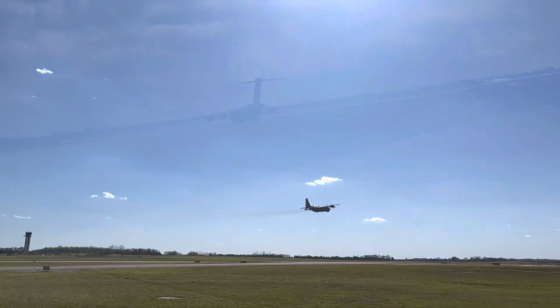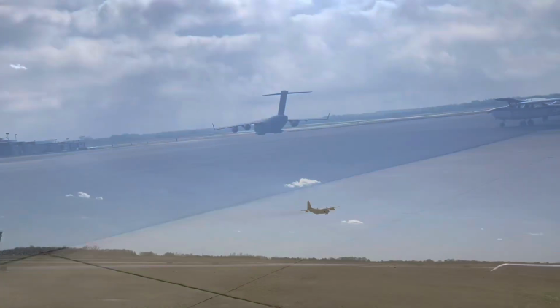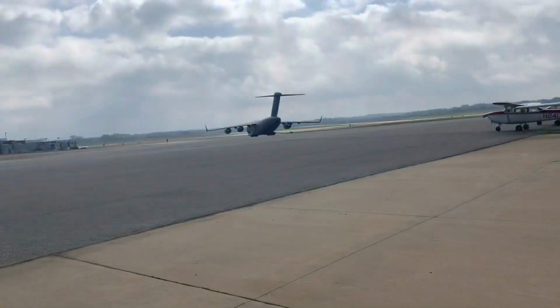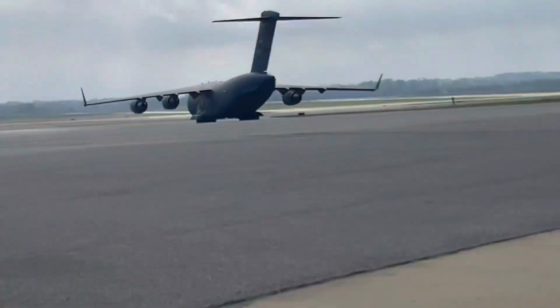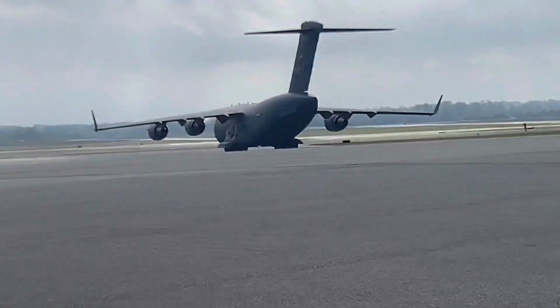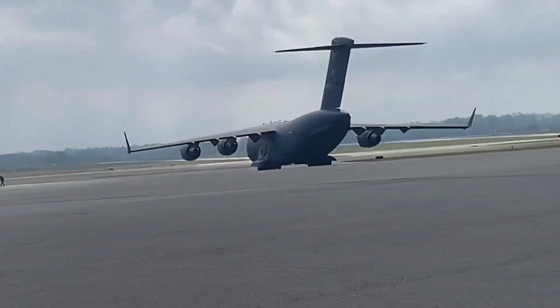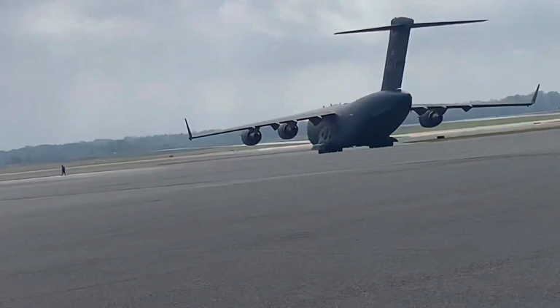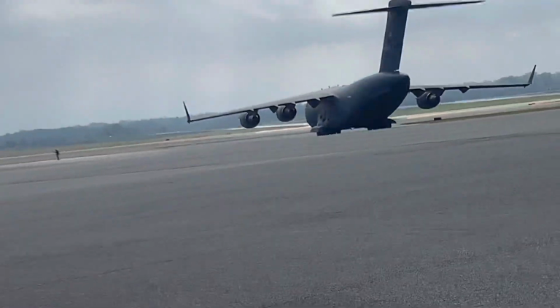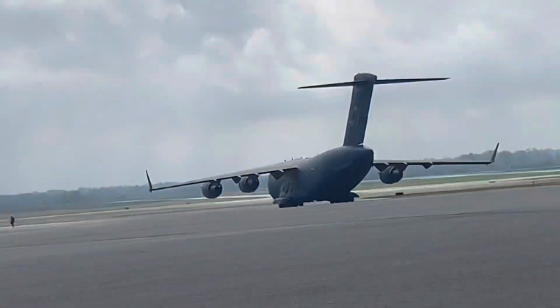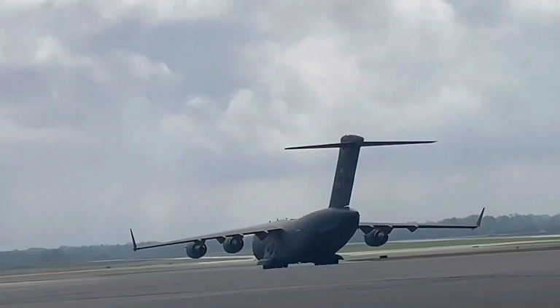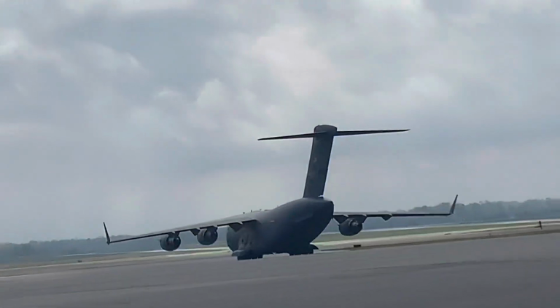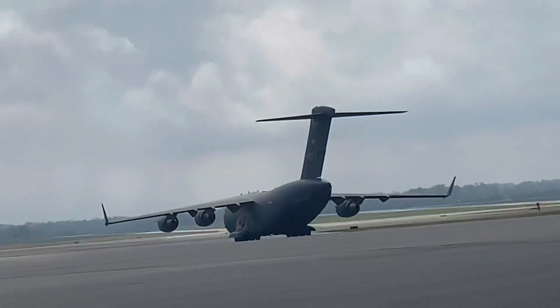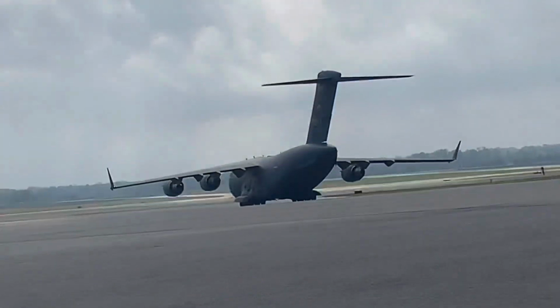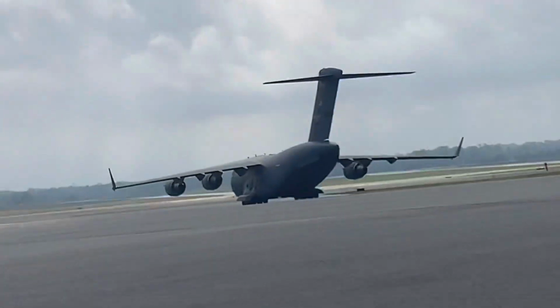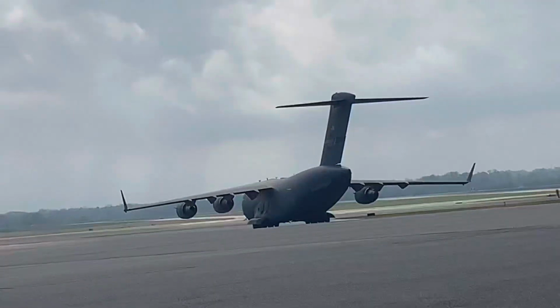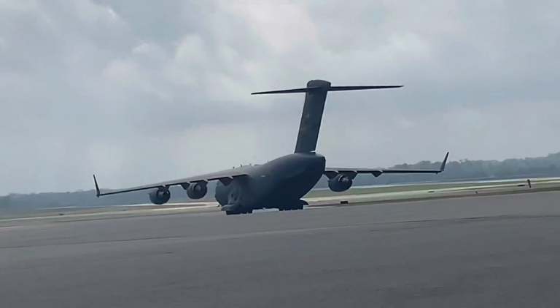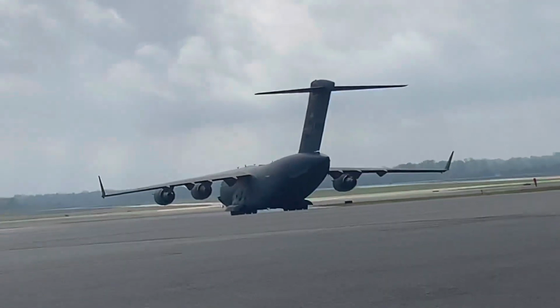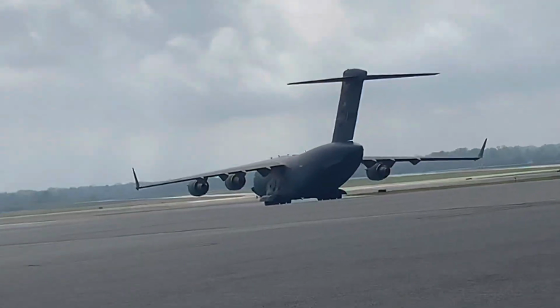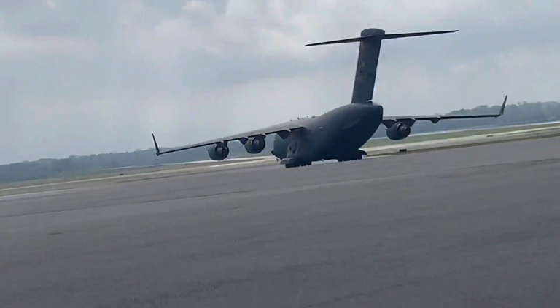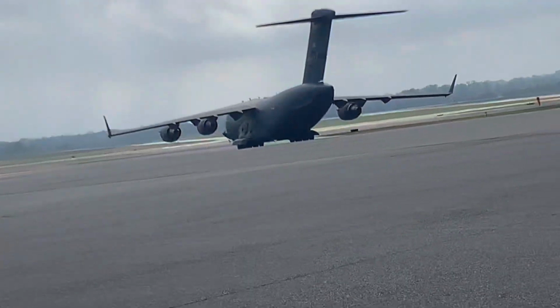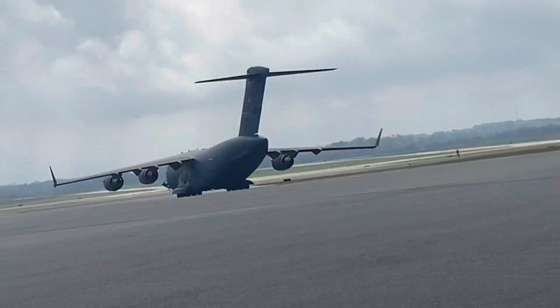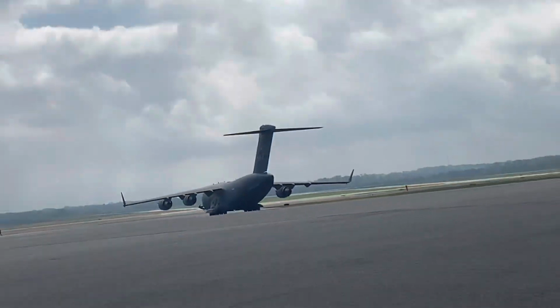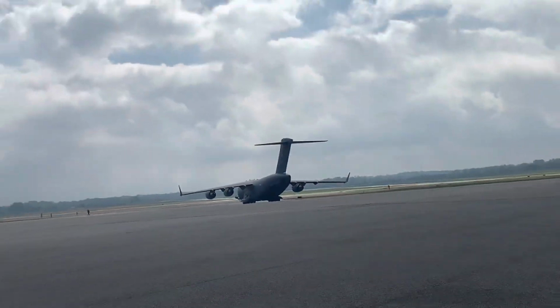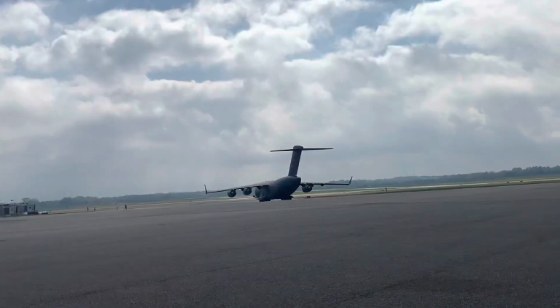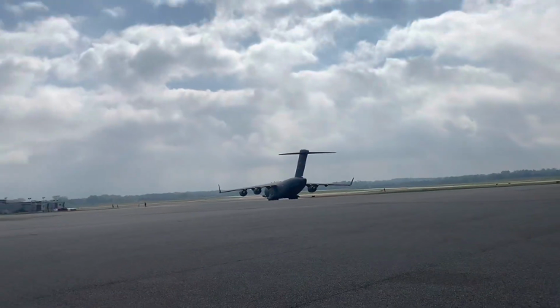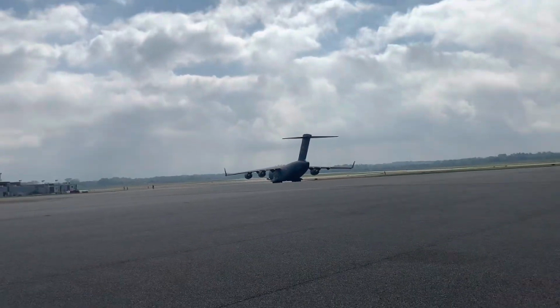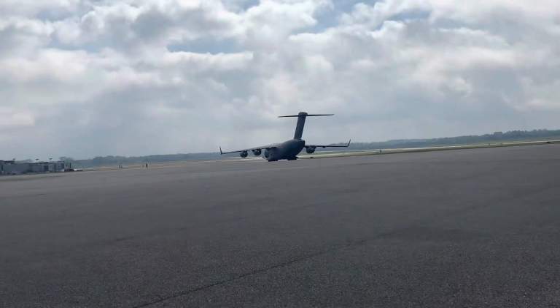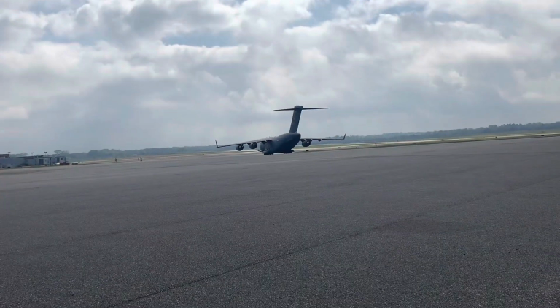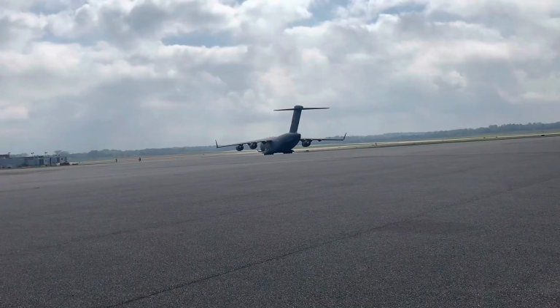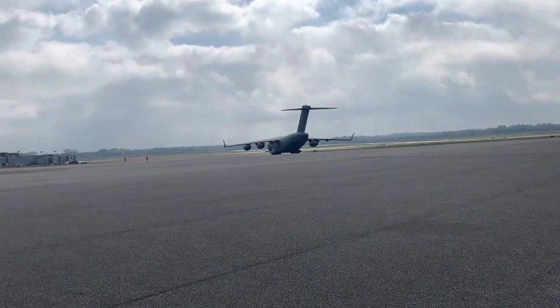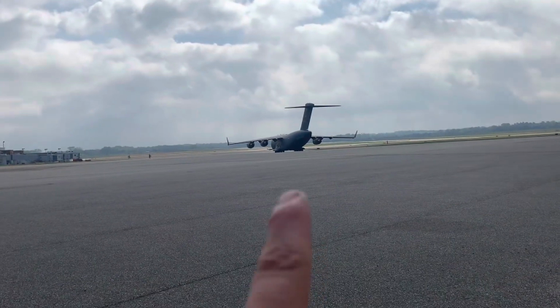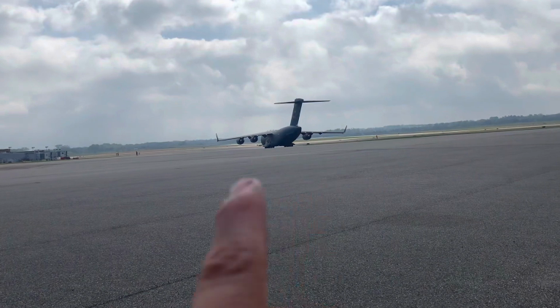We just got the C-130 off the ramp. Get rid of it — I want it gone. That is where I run up planes.